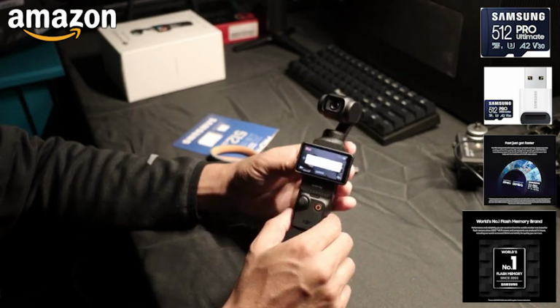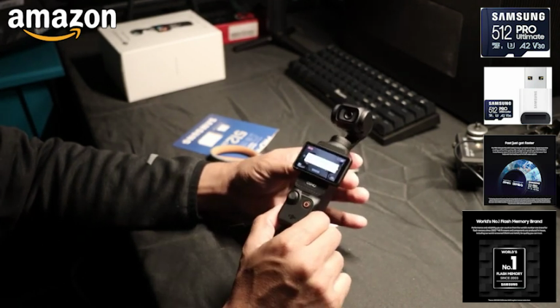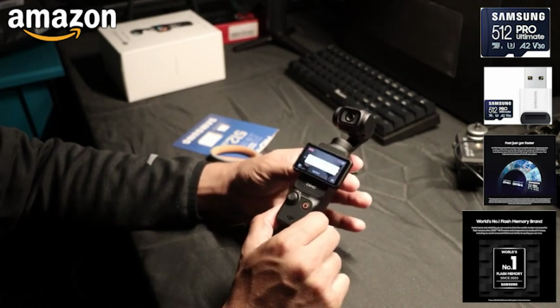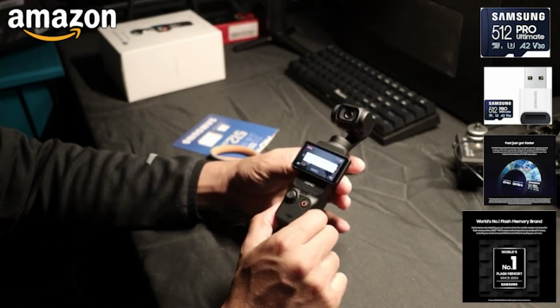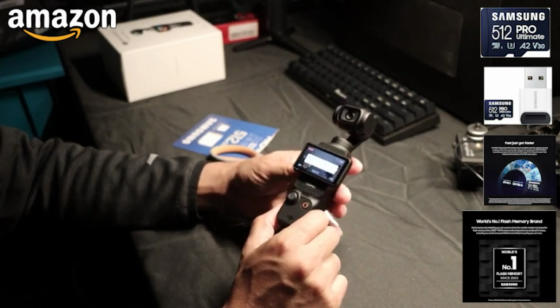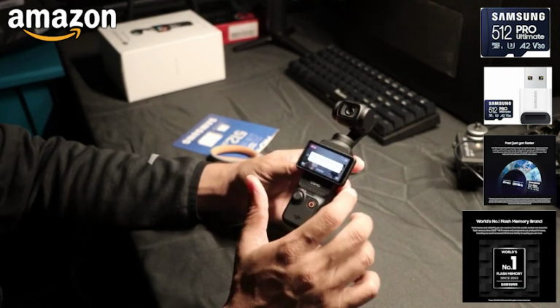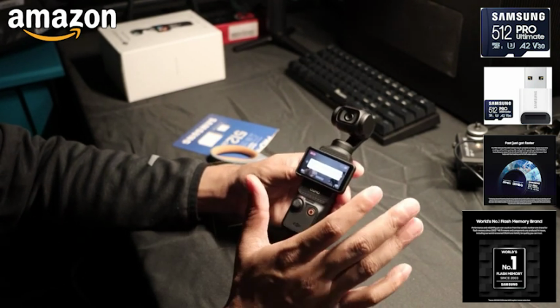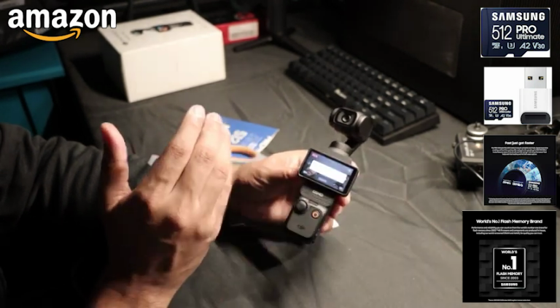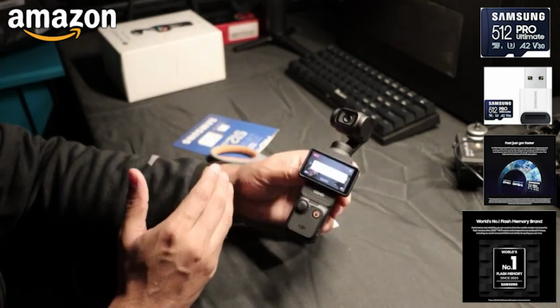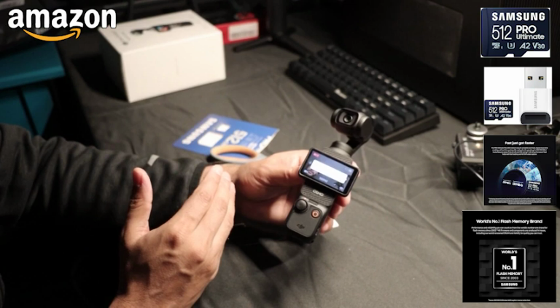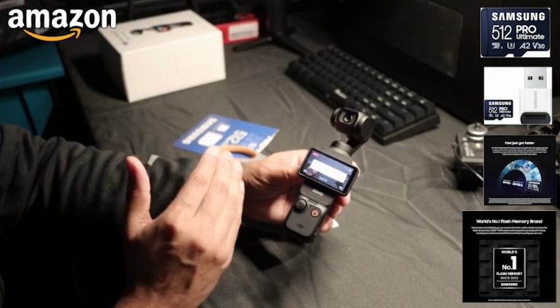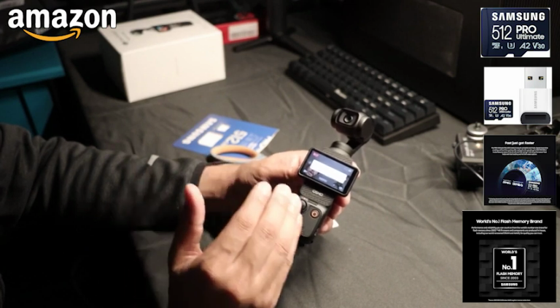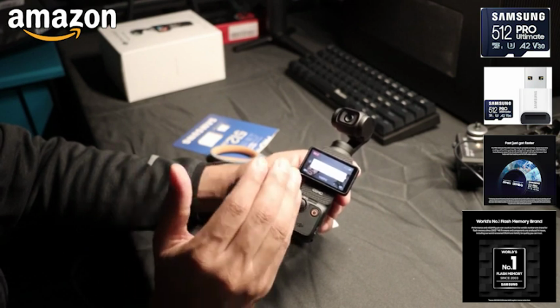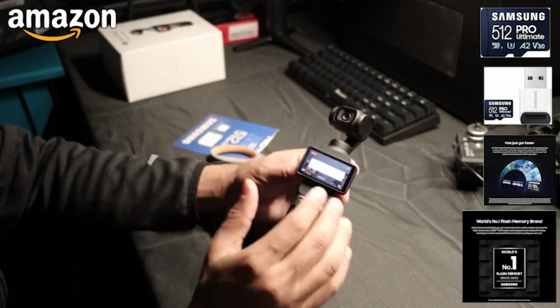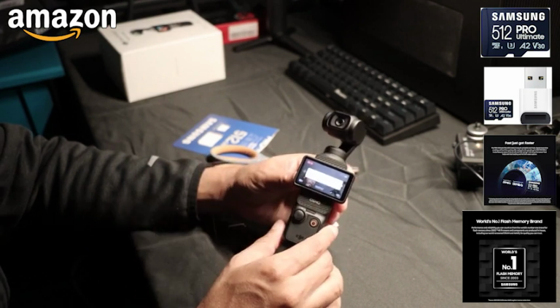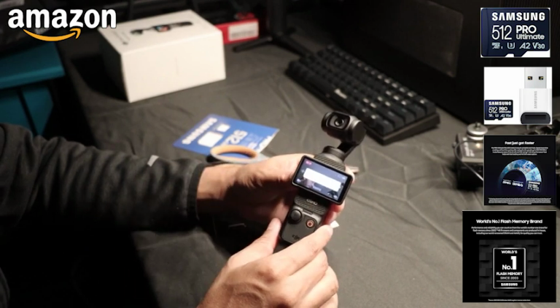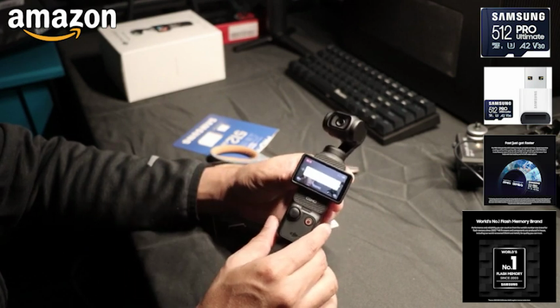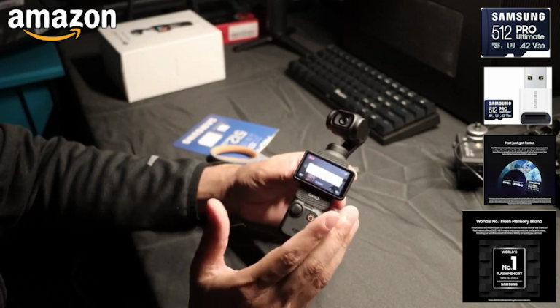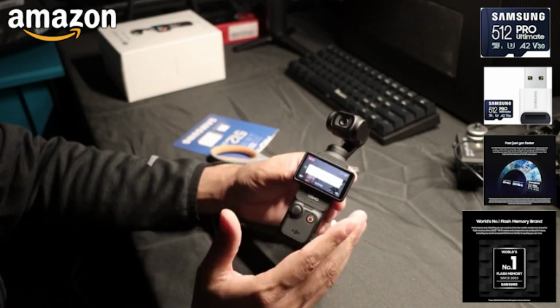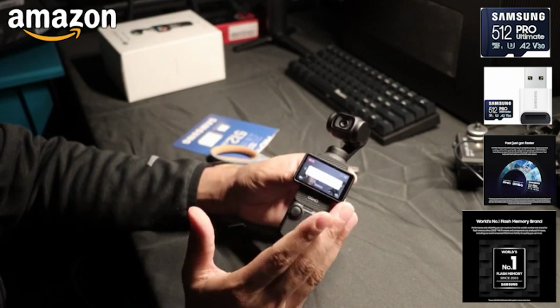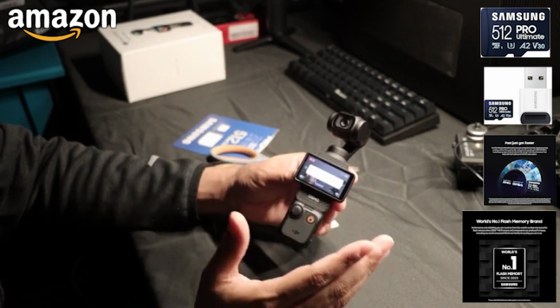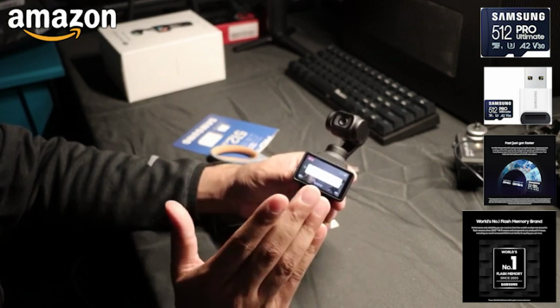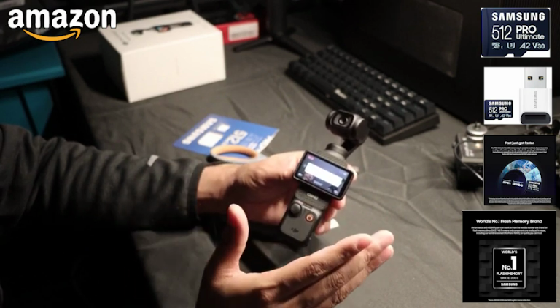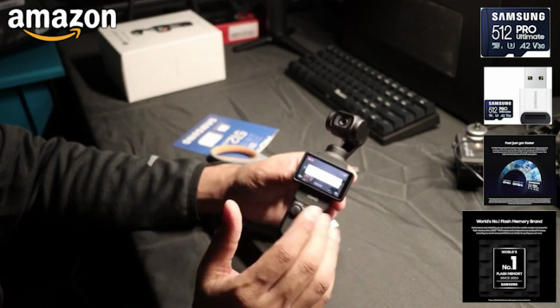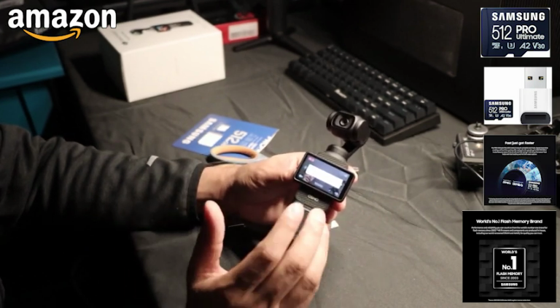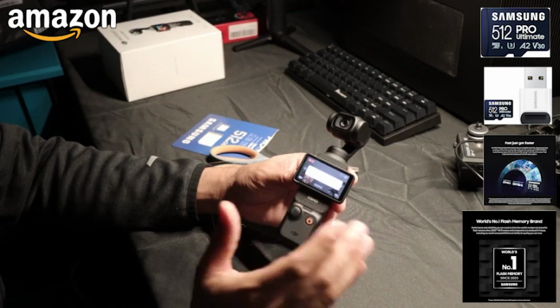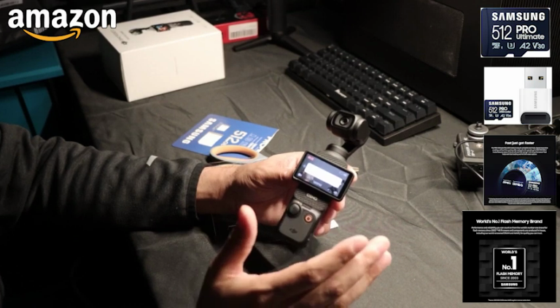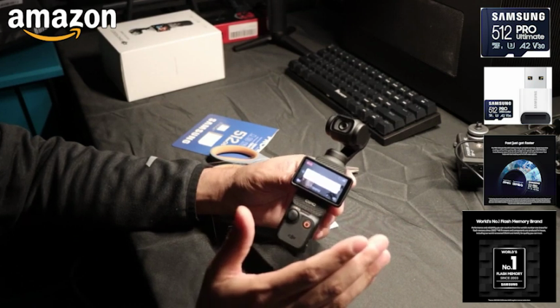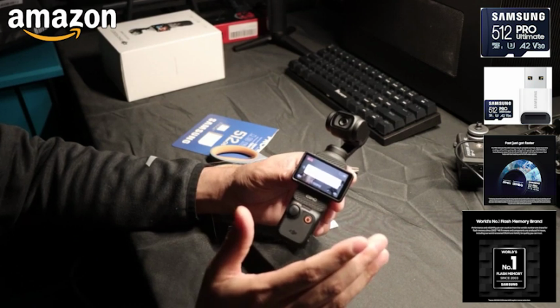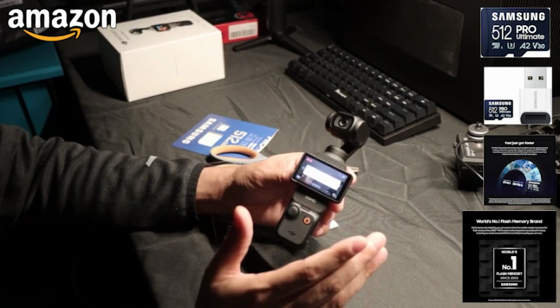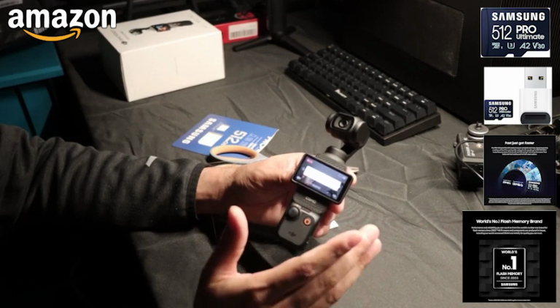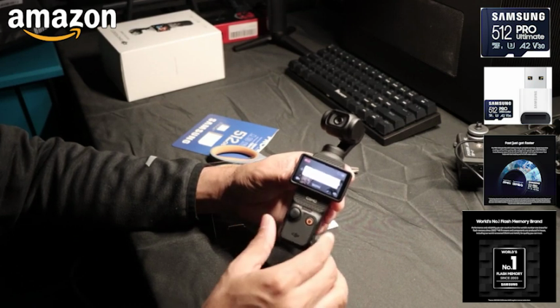So it works without having to format or anything else. You should be able to just take it out of the package and put it in whatever device, whether it's Pocket 3 or a camera — you shouldn't need to format it for use, of course.